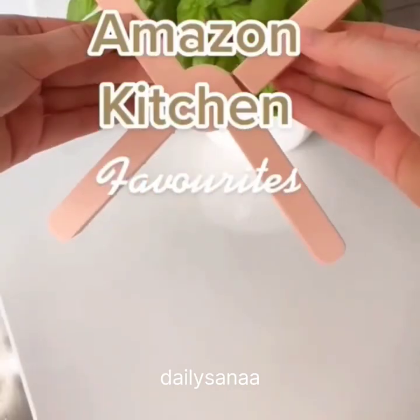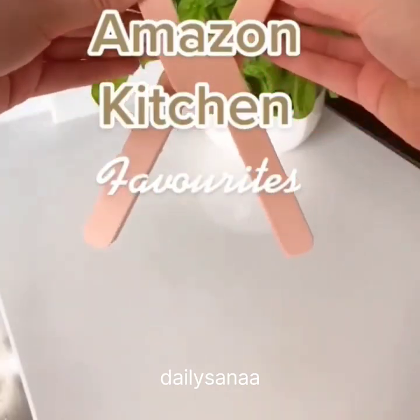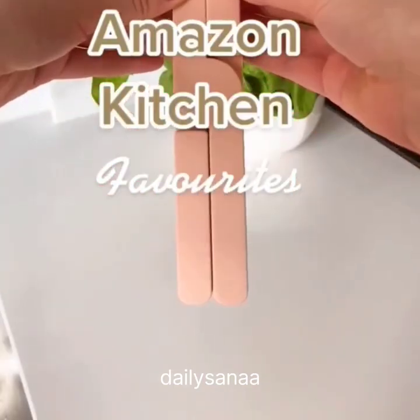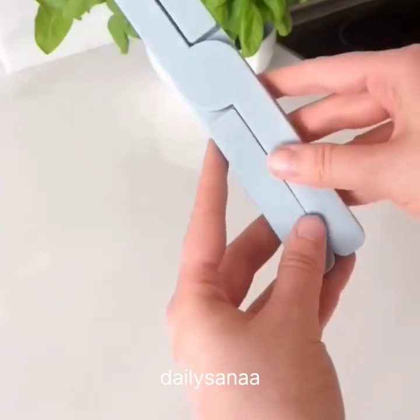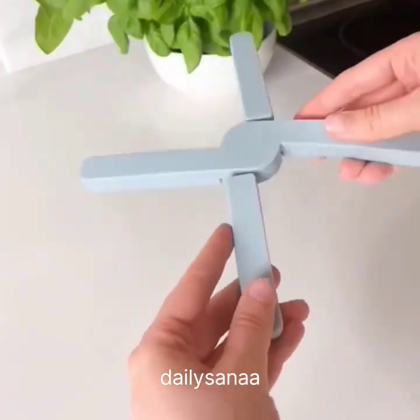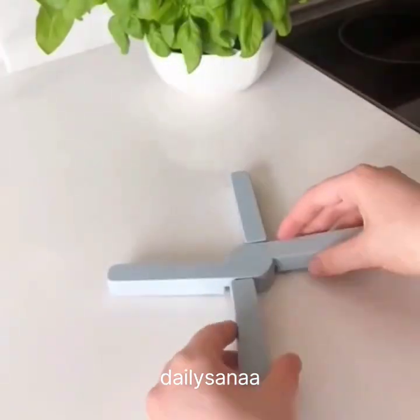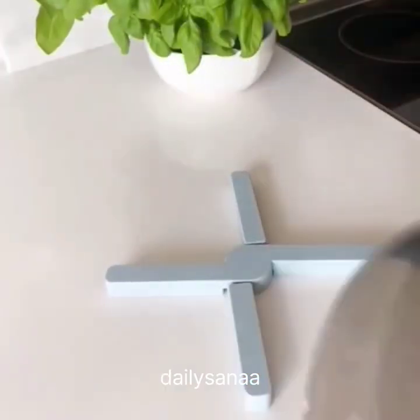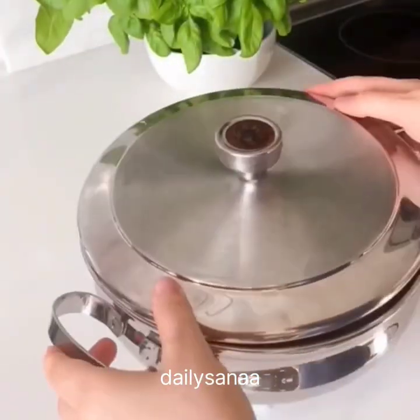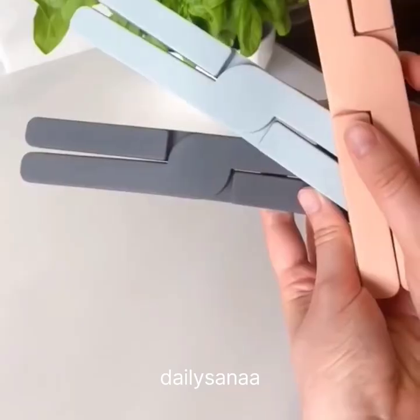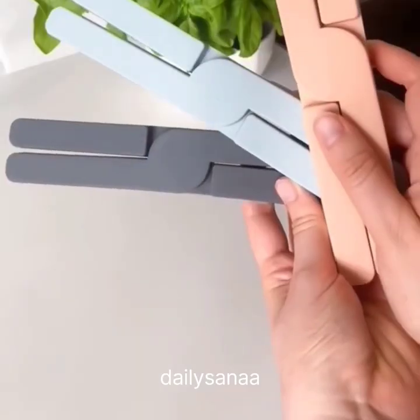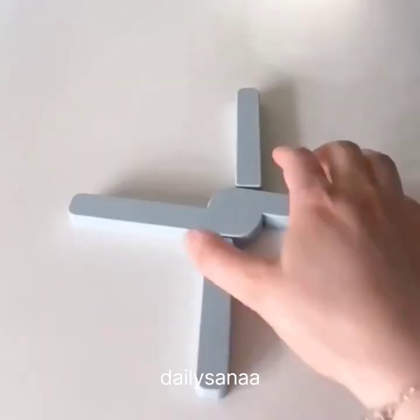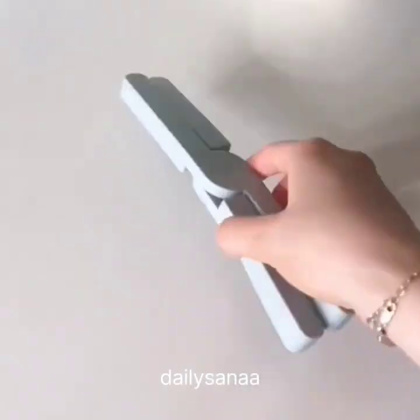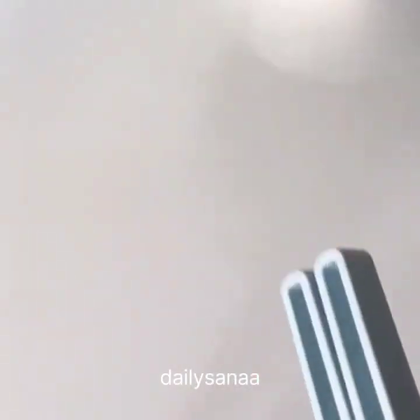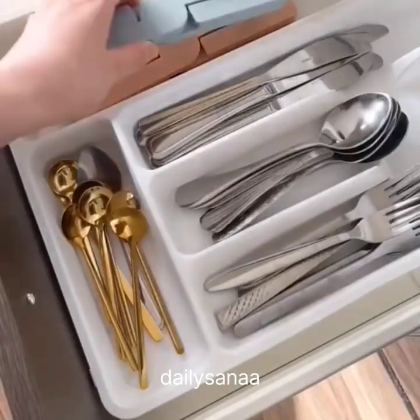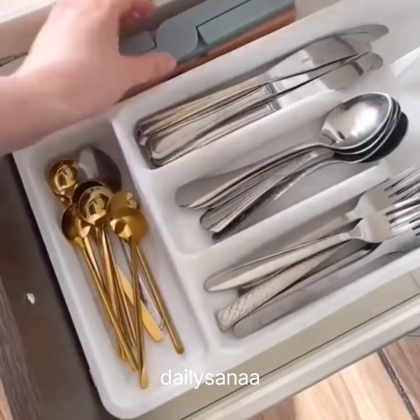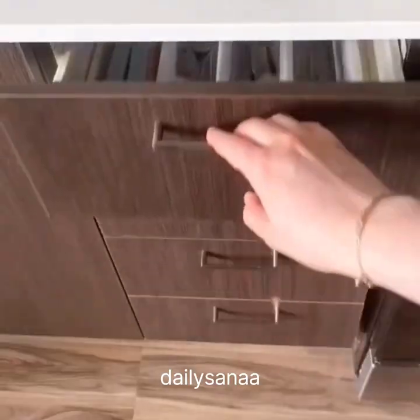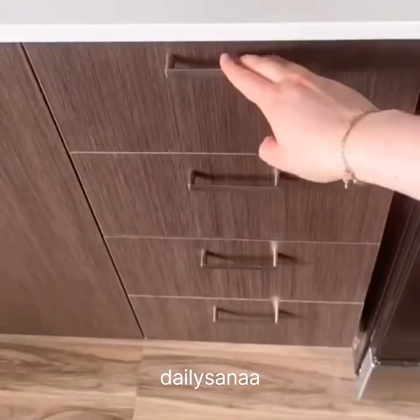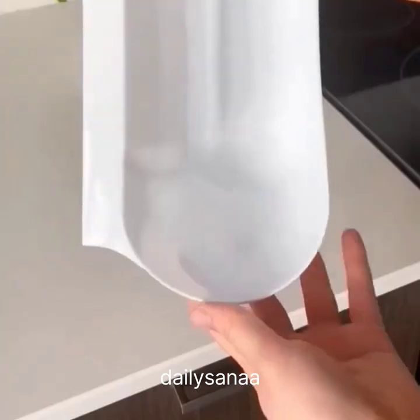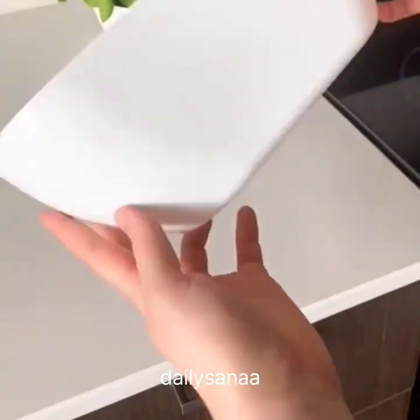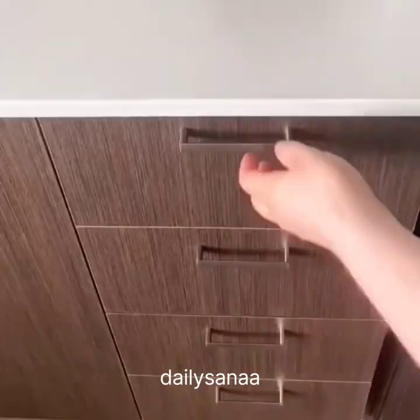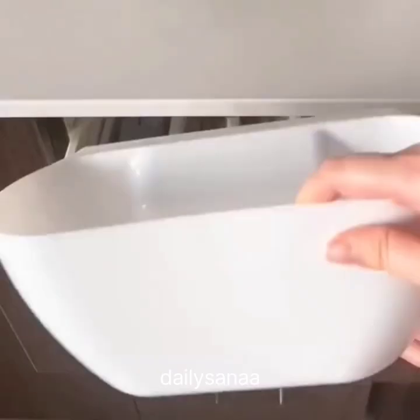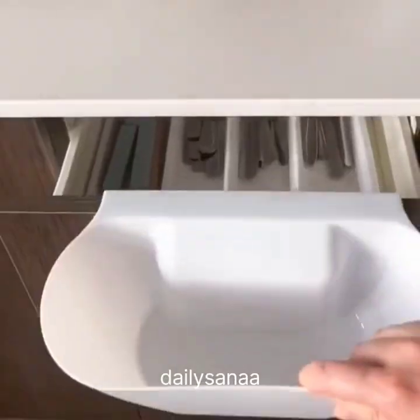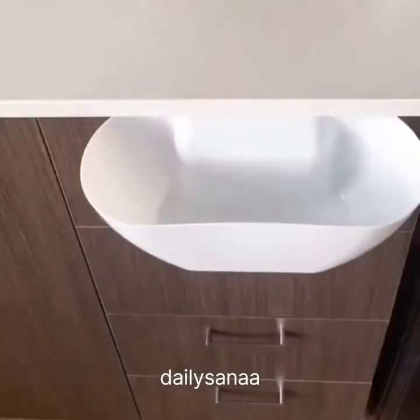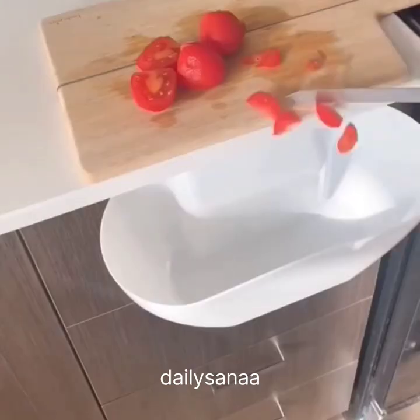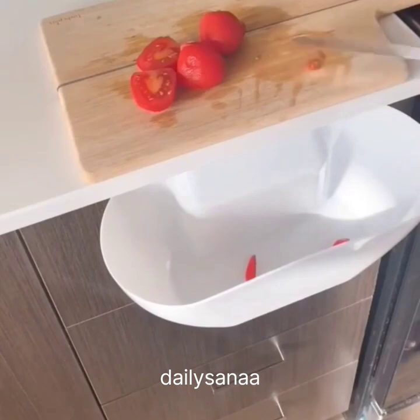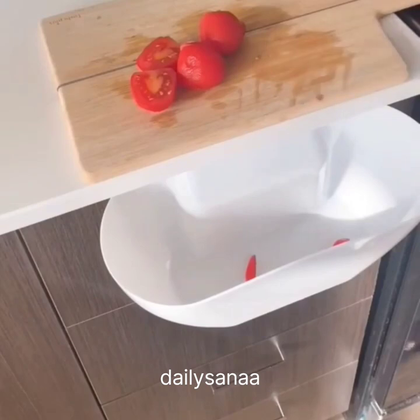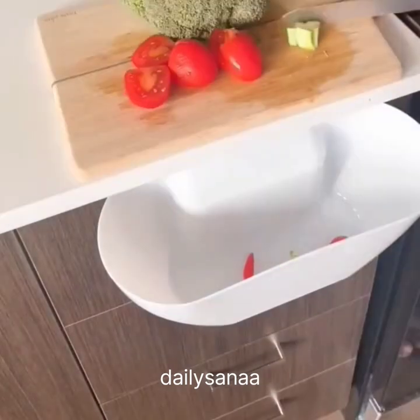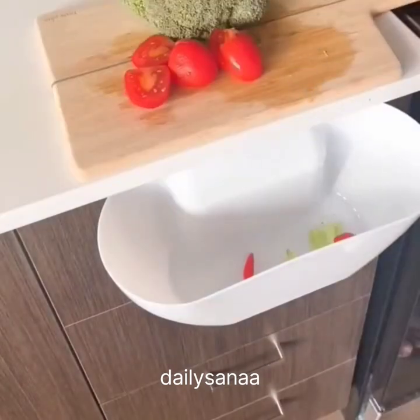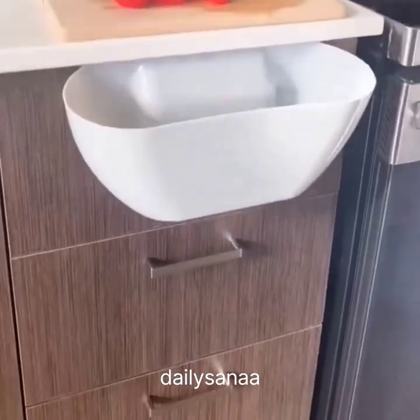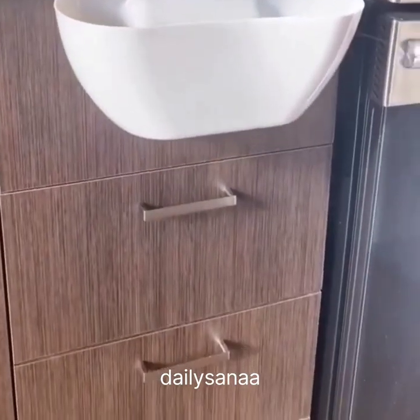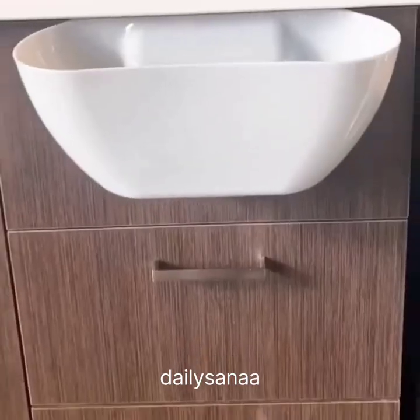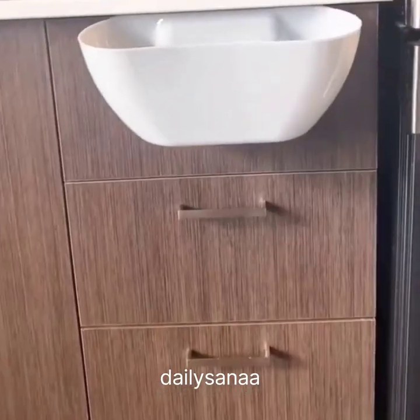Amazon Kitchen Favorites. First are these foldable trivets — they come in a pack of three and really help save kitchen space. Second is this over-the-cabinet bin that makes it so much easier to throw away food scraps while cooking.